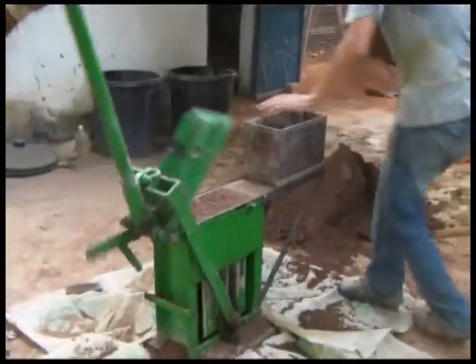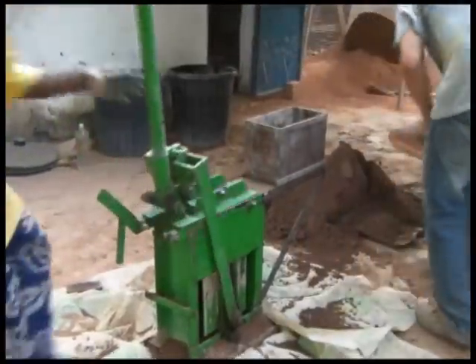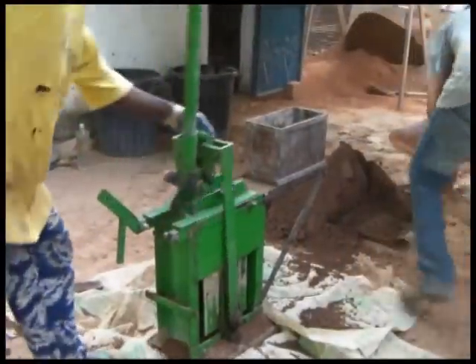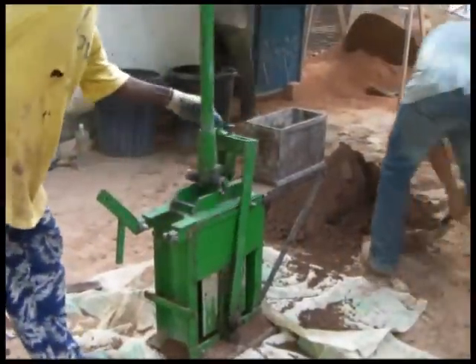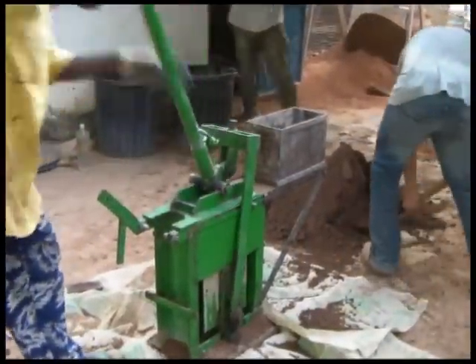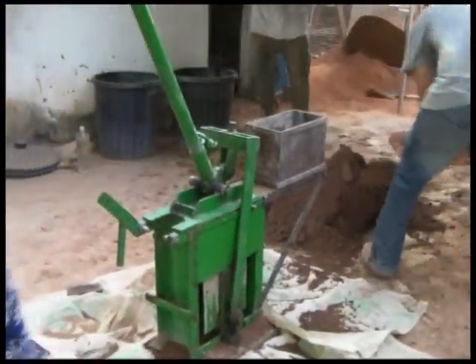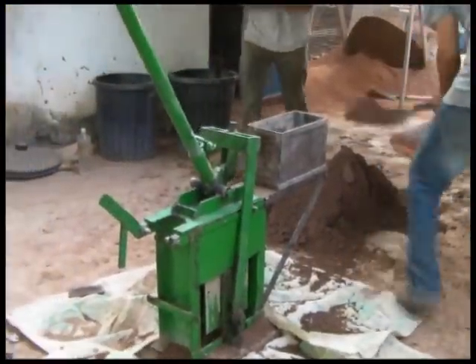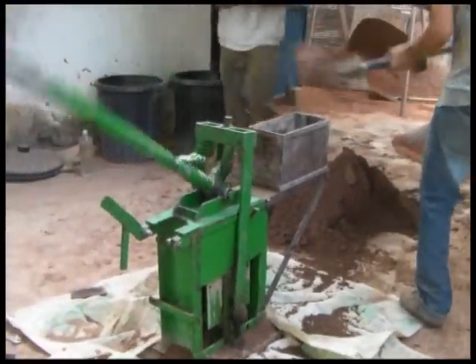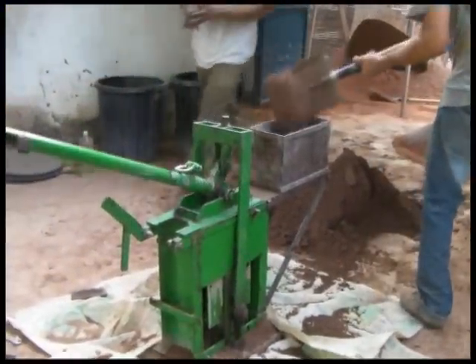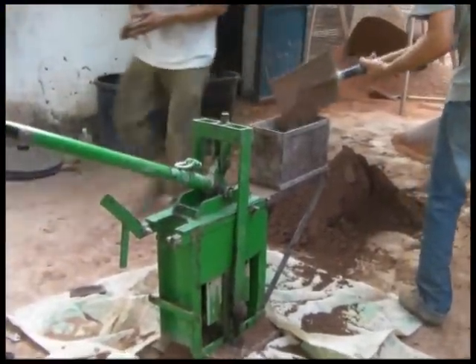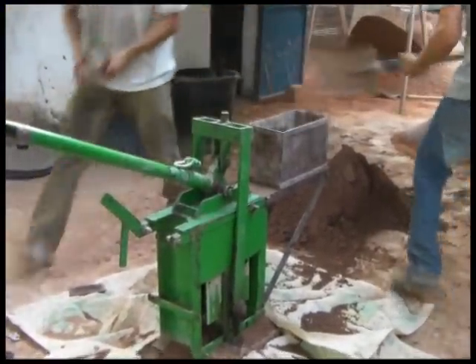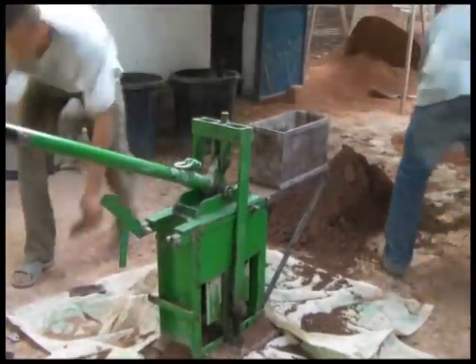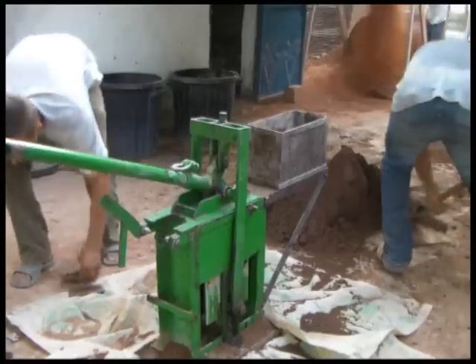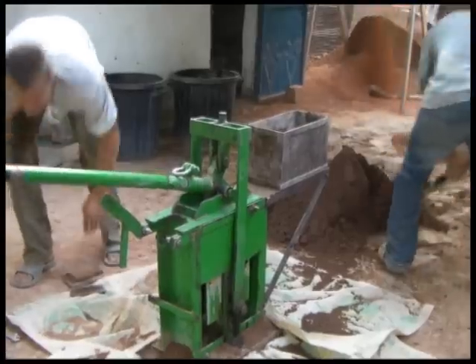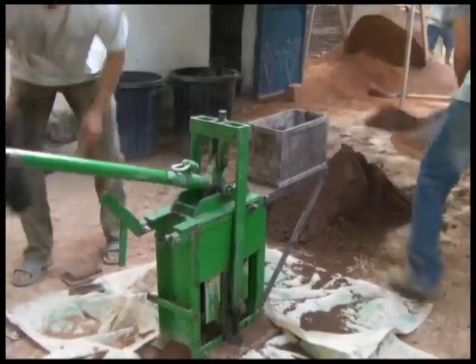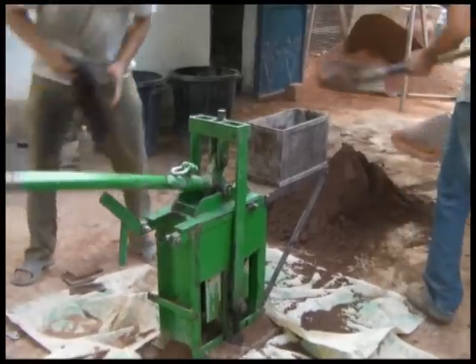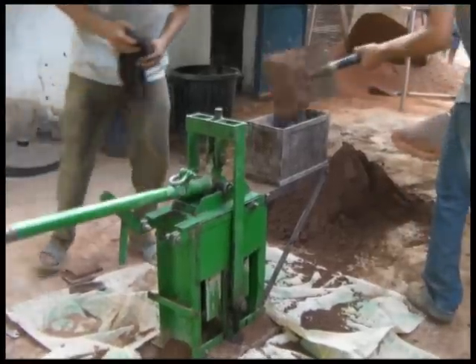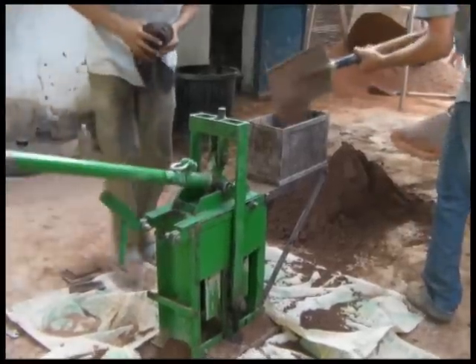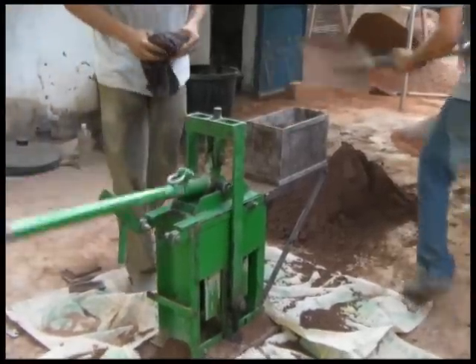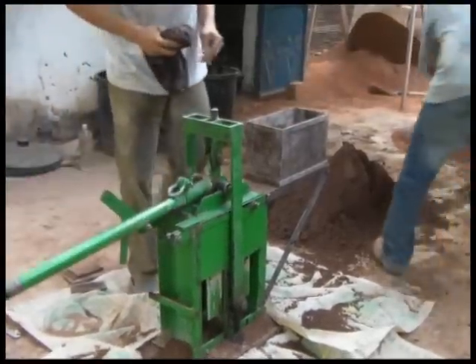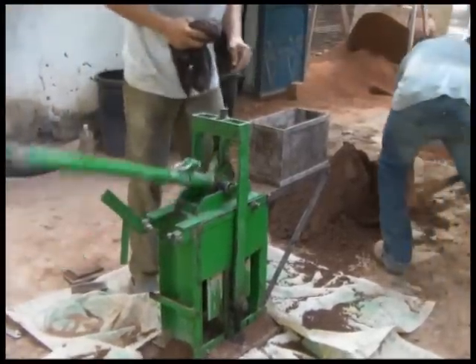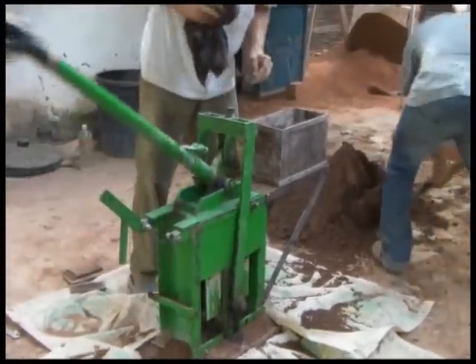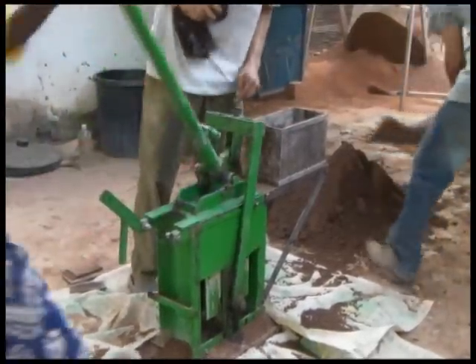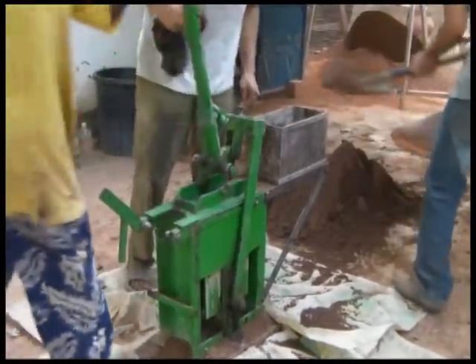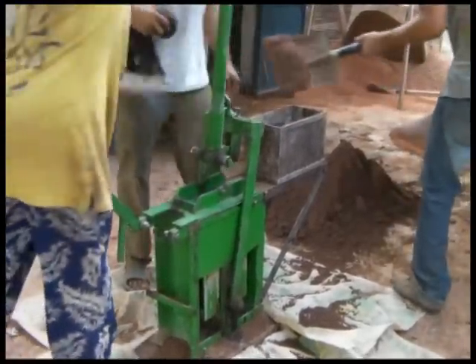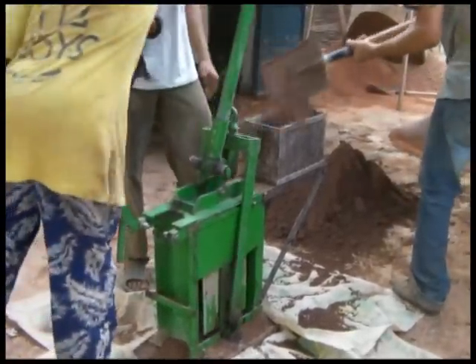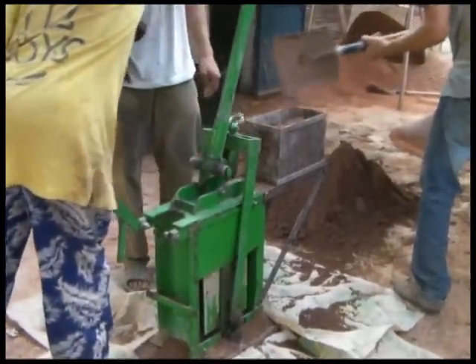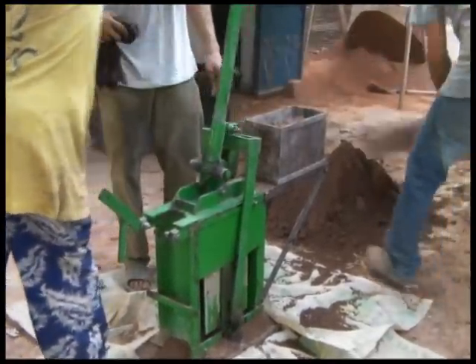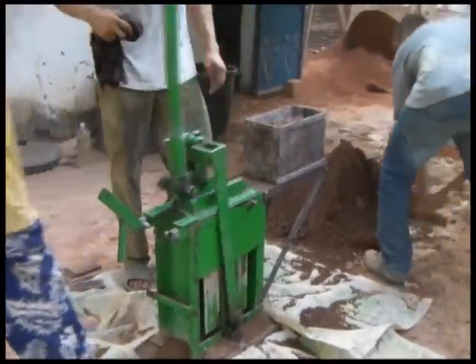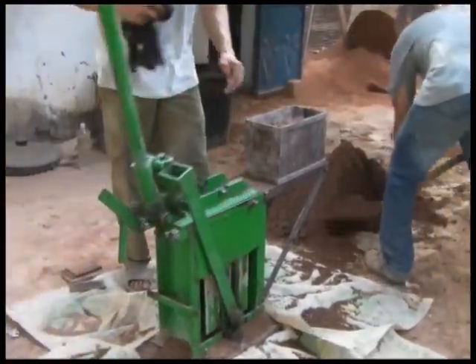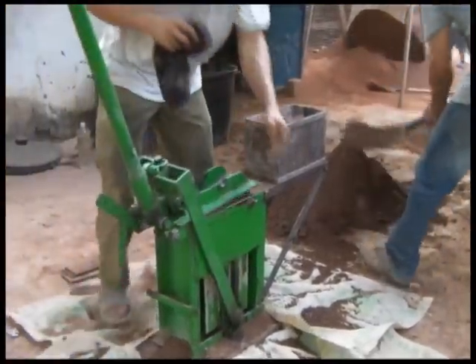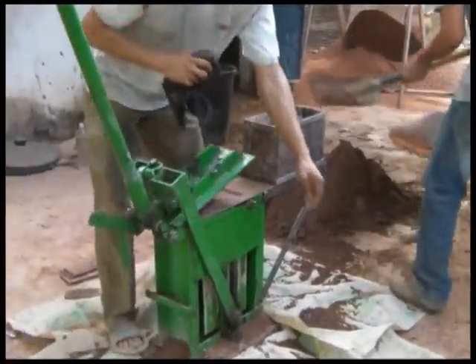Here's a short video showing two different cutting techniques that we're trying to figure out how to perfect in order to get nice, smoothly cut blocks.